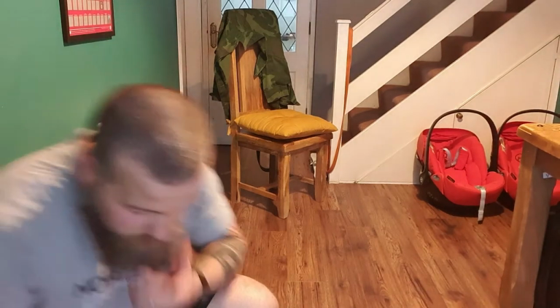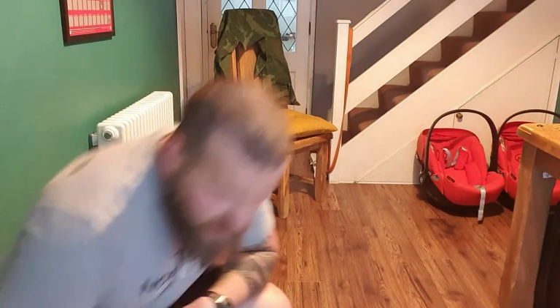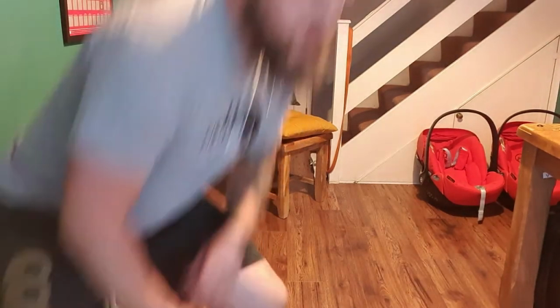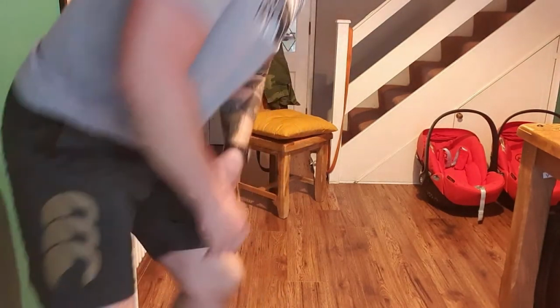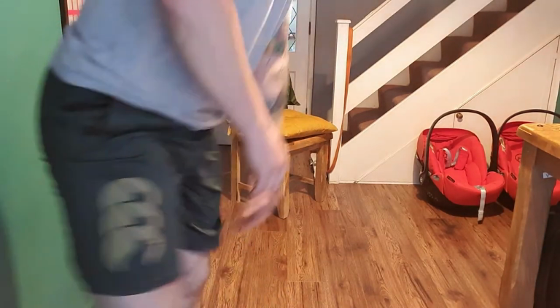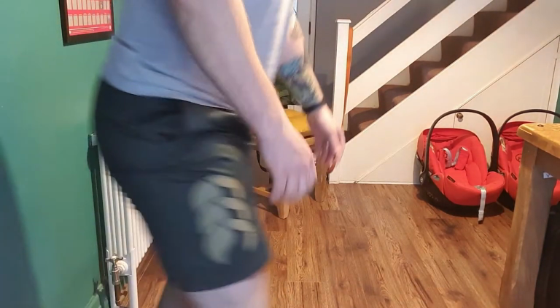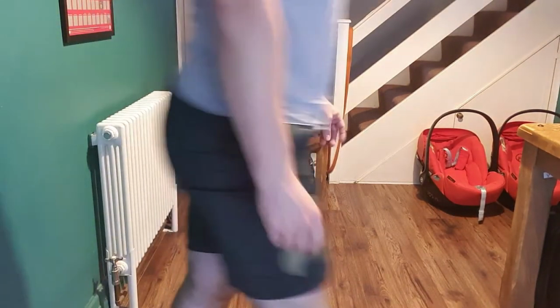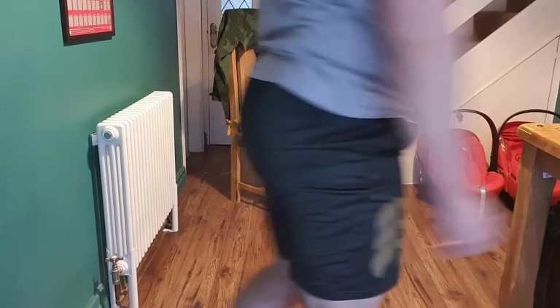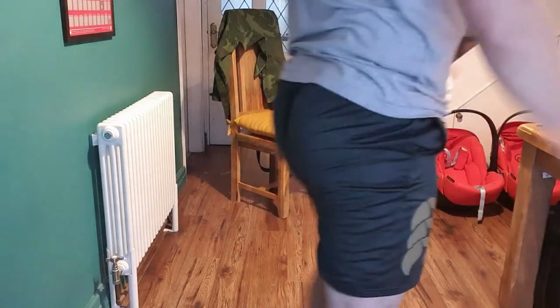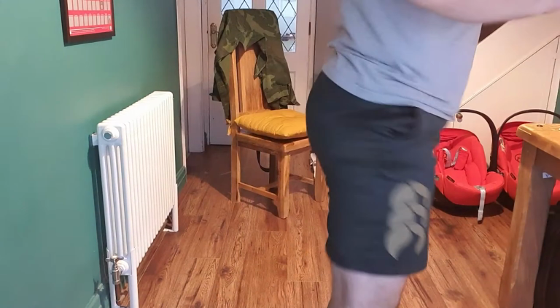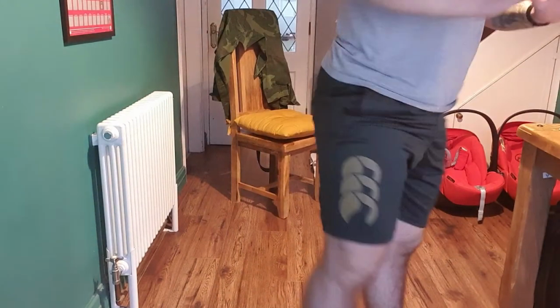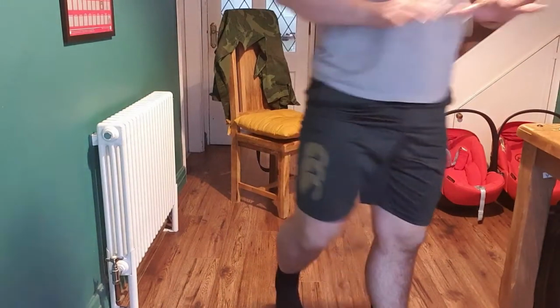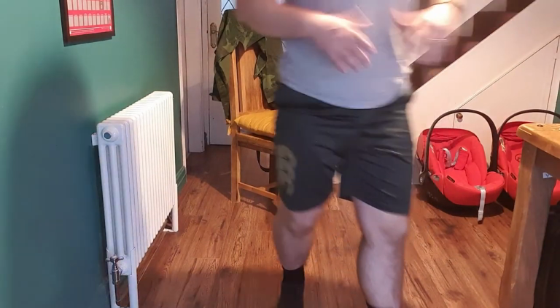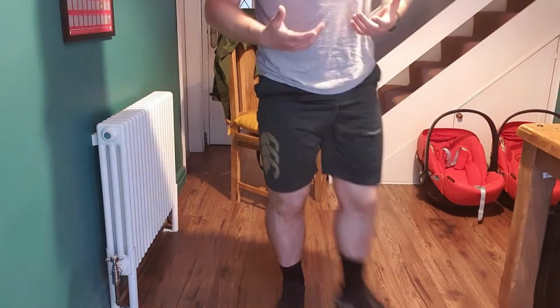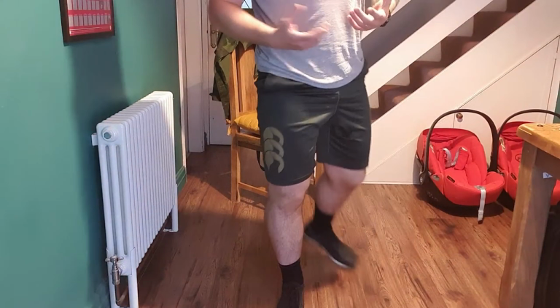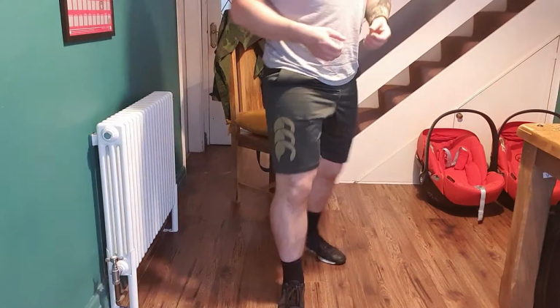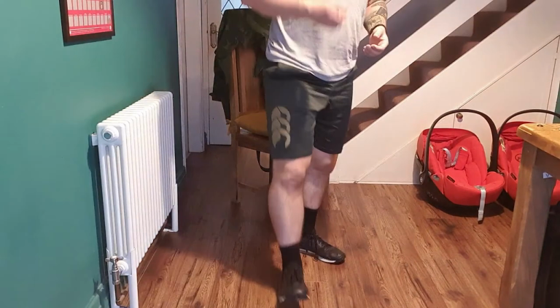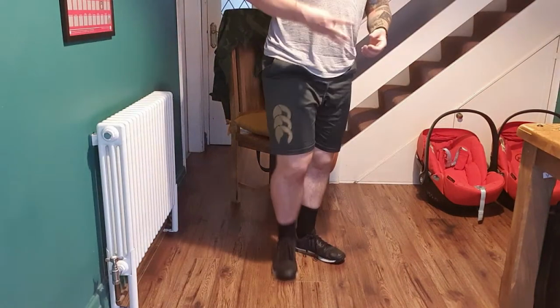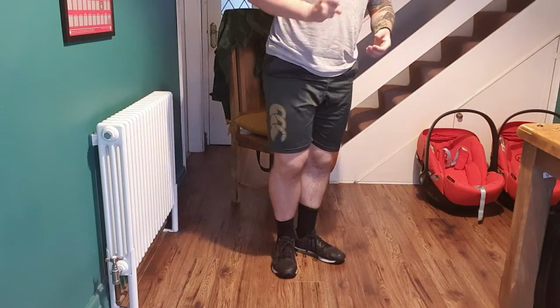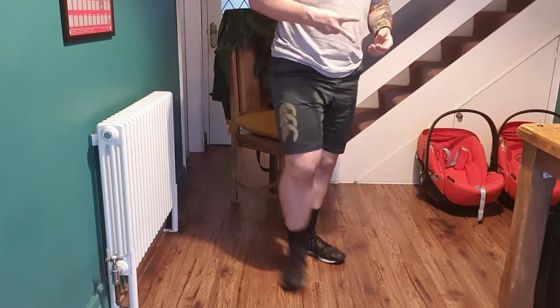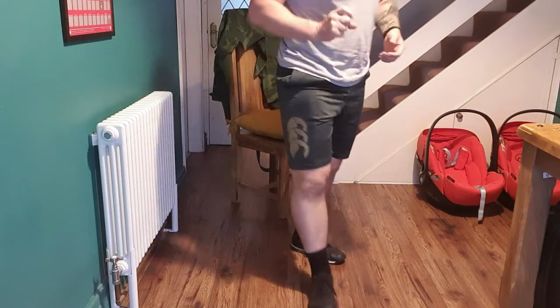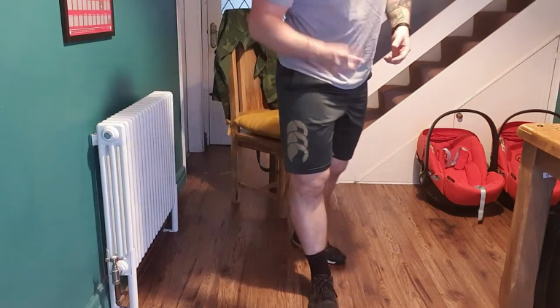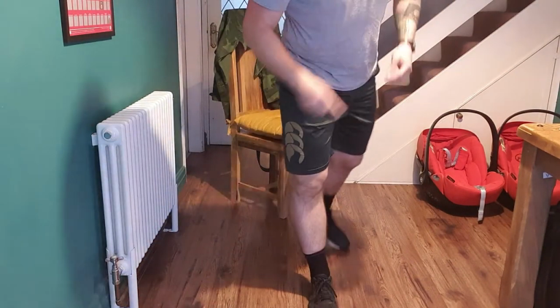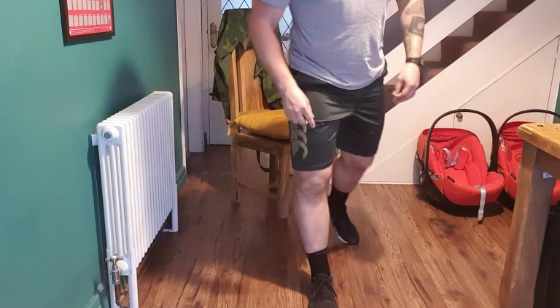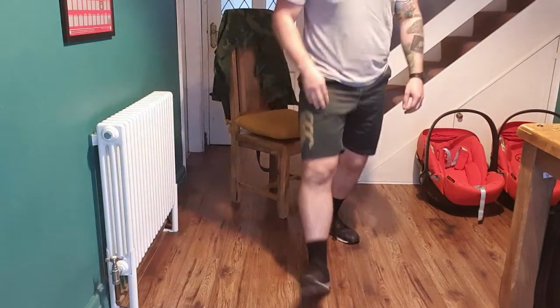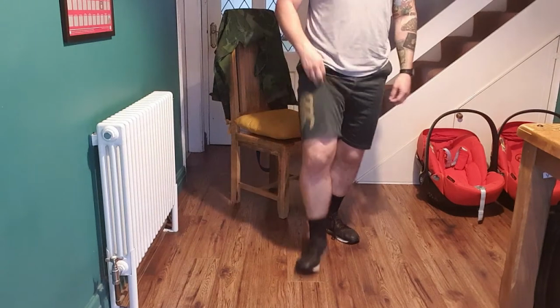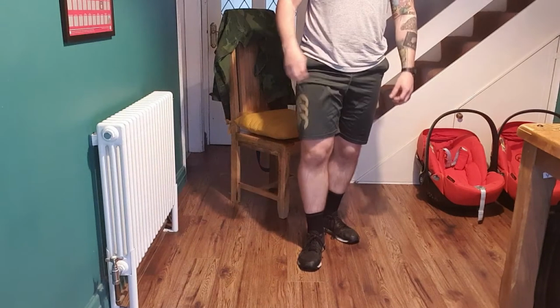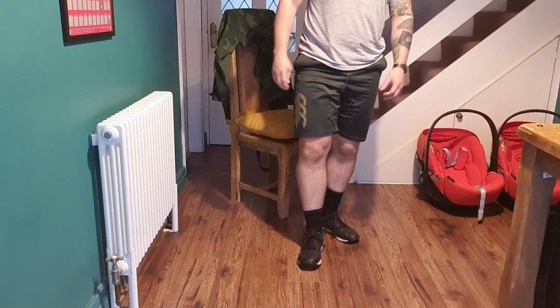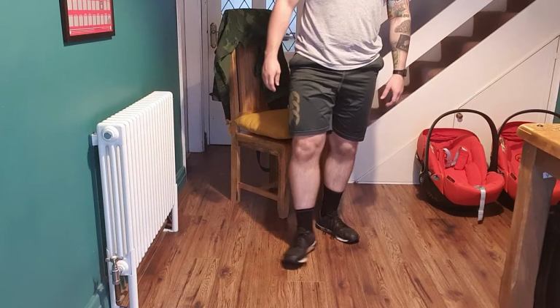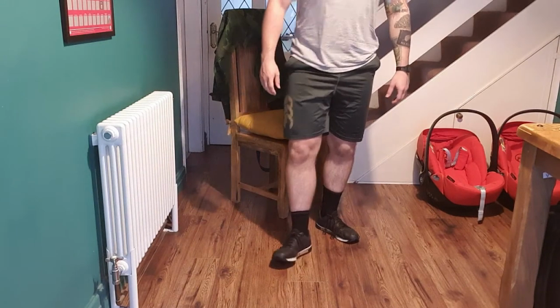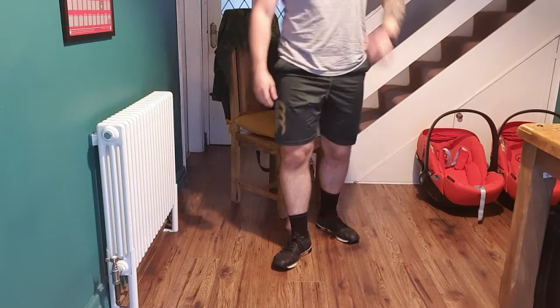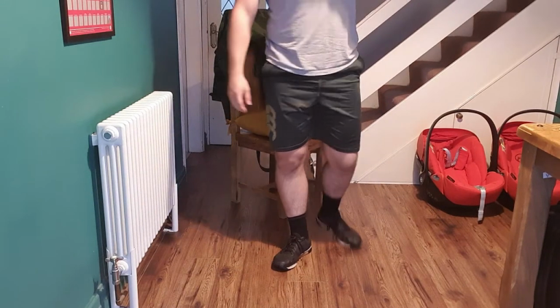There goes a minute. We're into our last one — target is 30. Three, two, one, off we go.